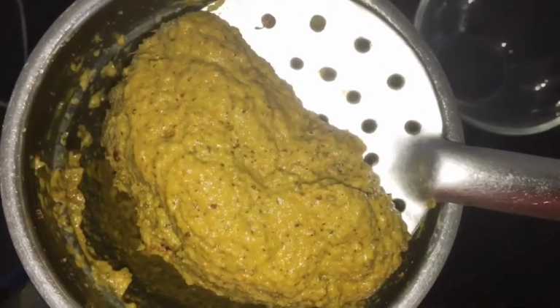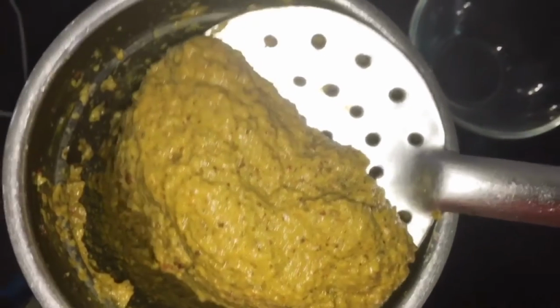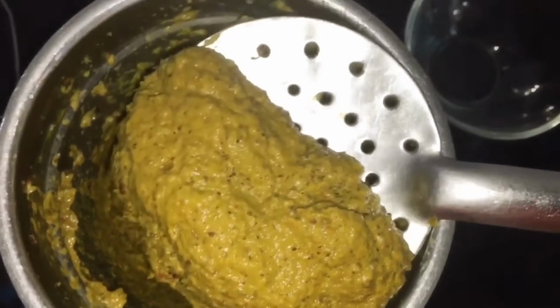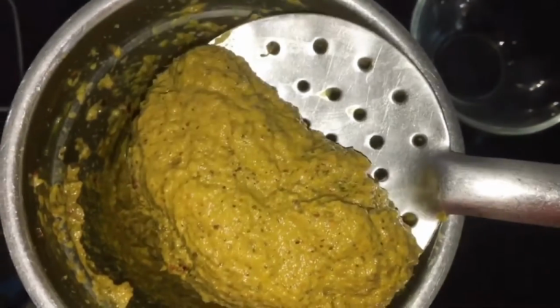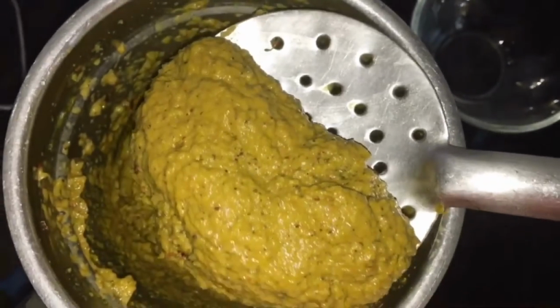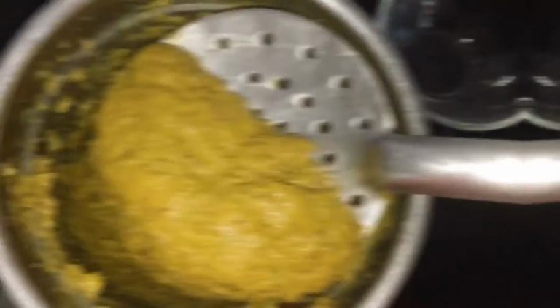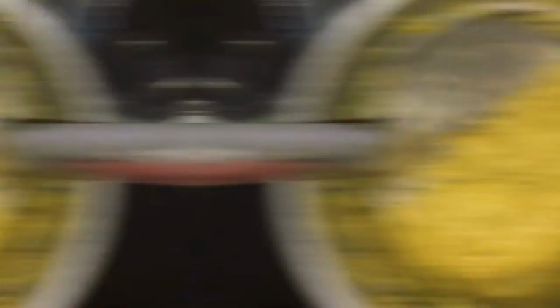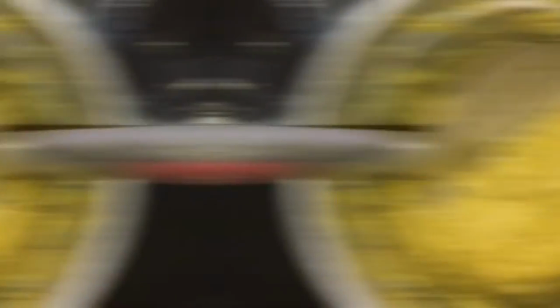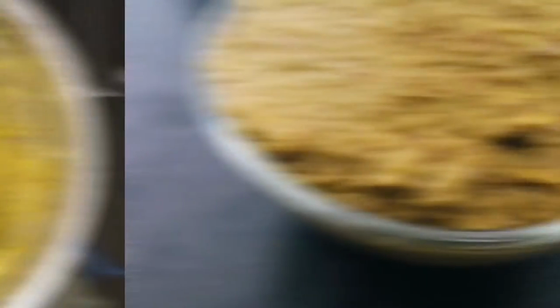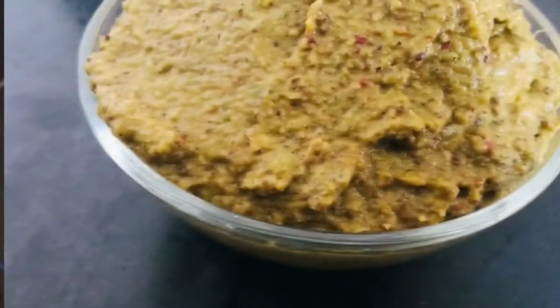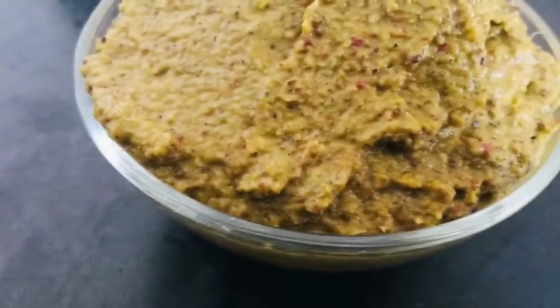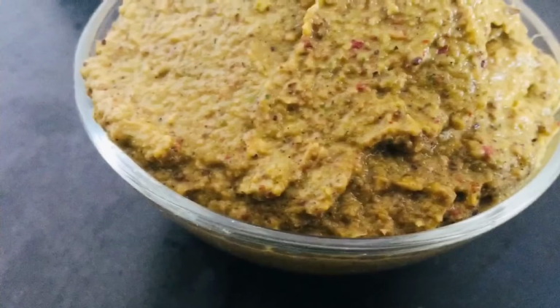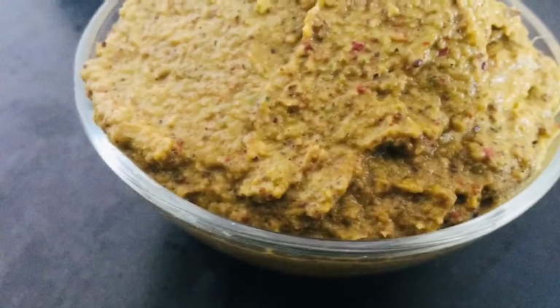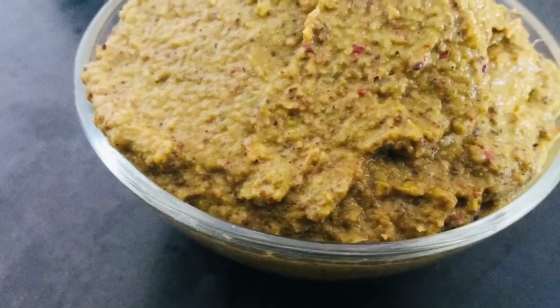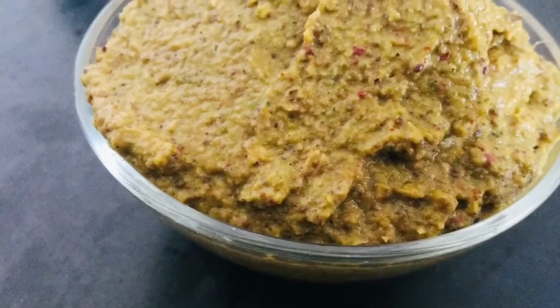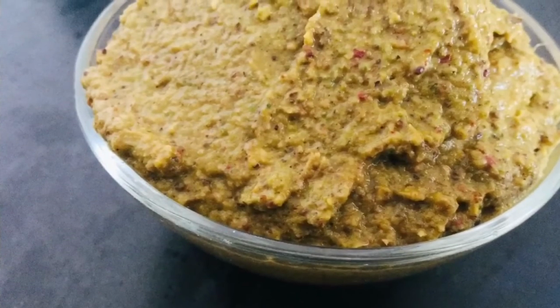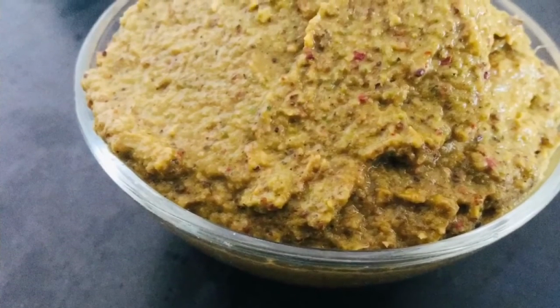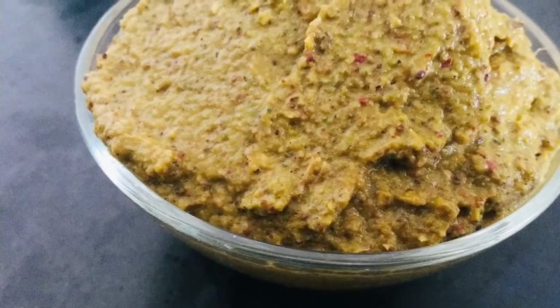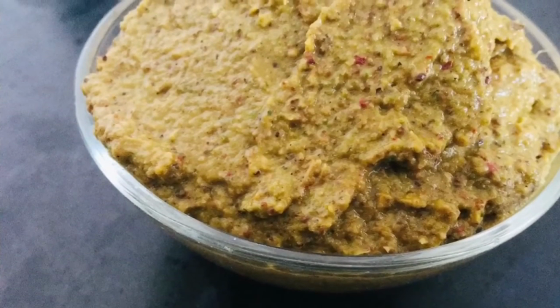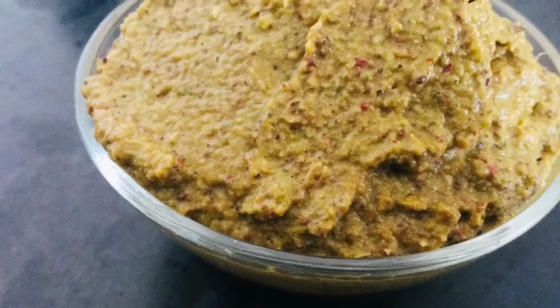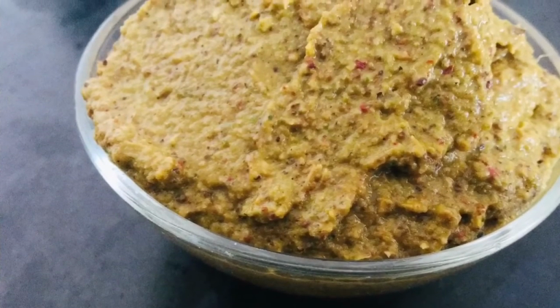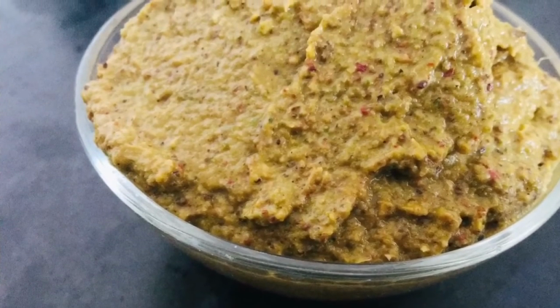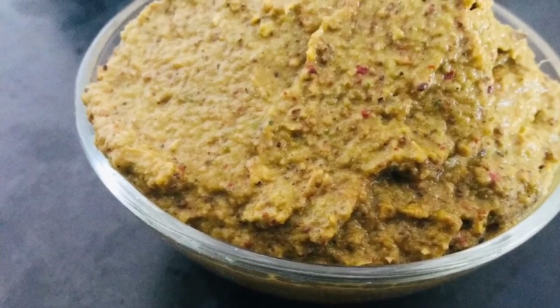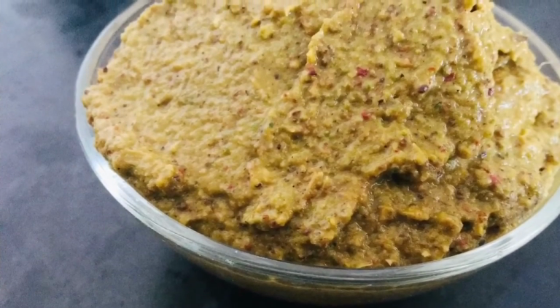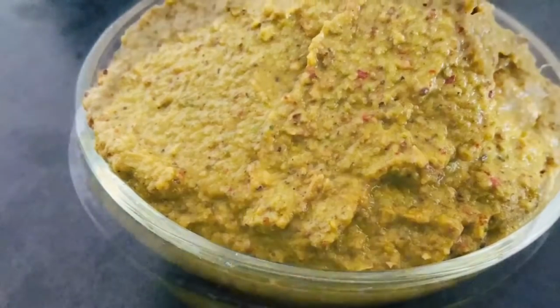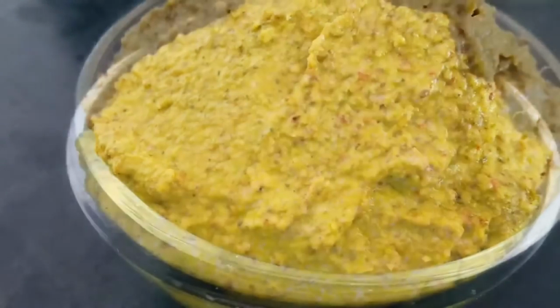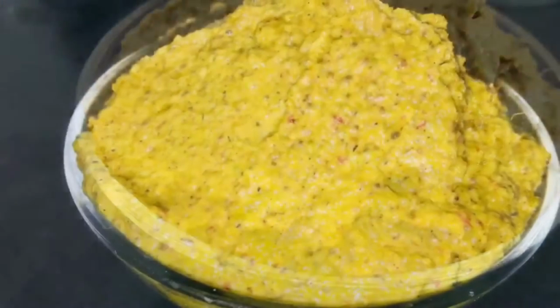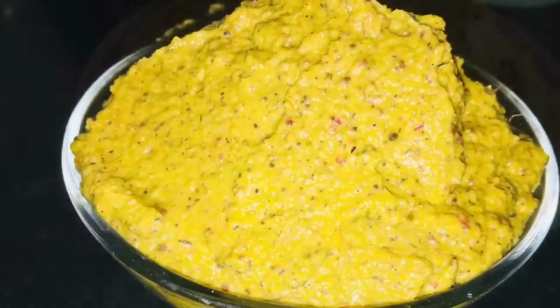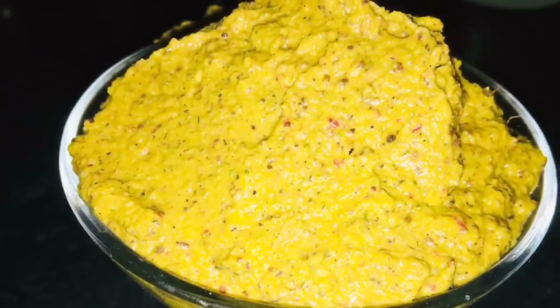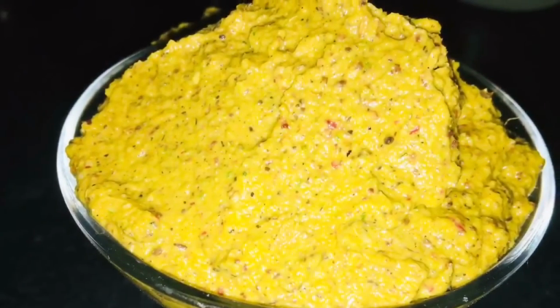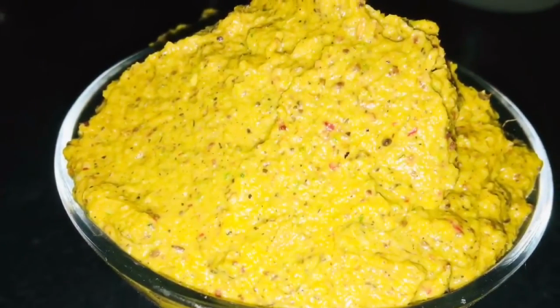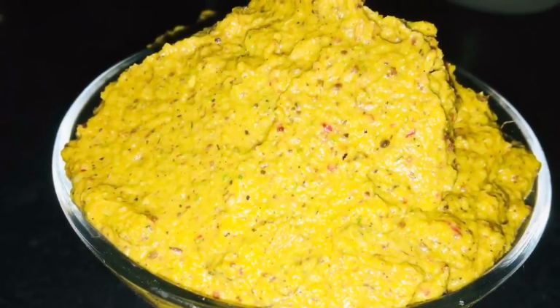That's it — ridge gourd chutney is ready. You can have this chutney with idli or dosa. It also goes well with rice.